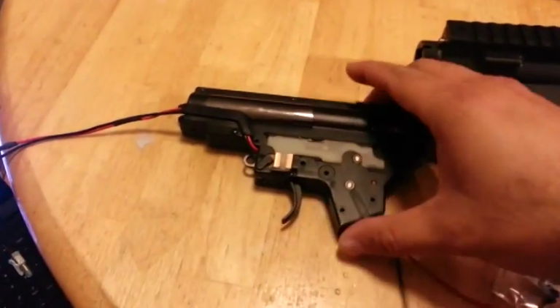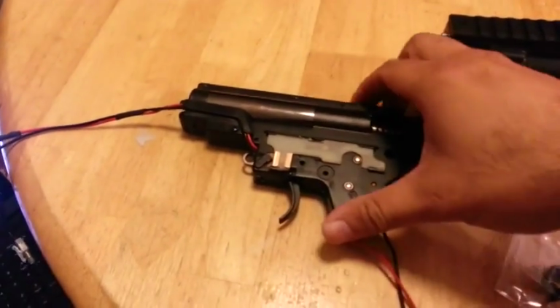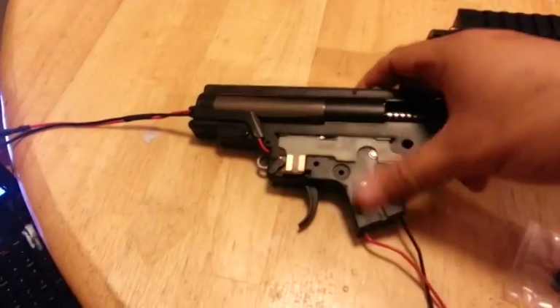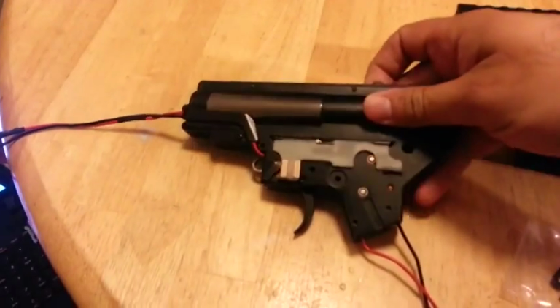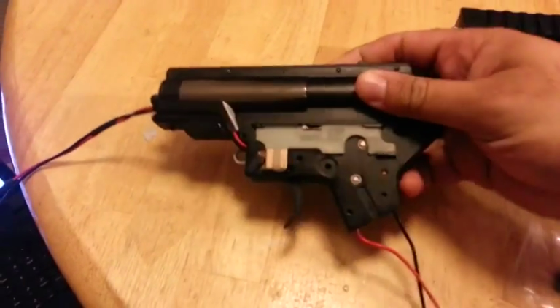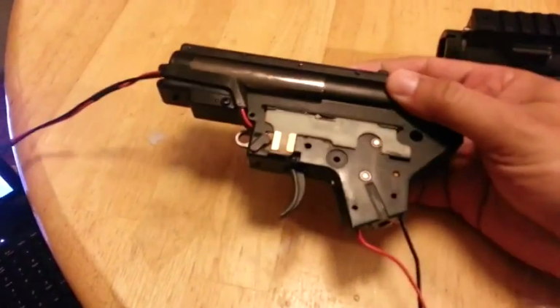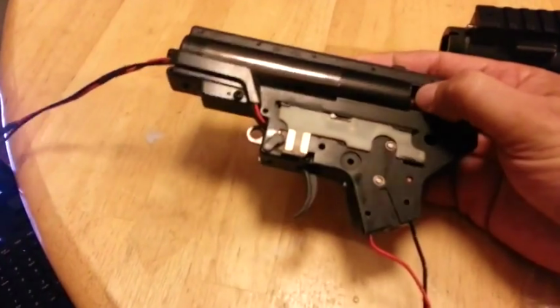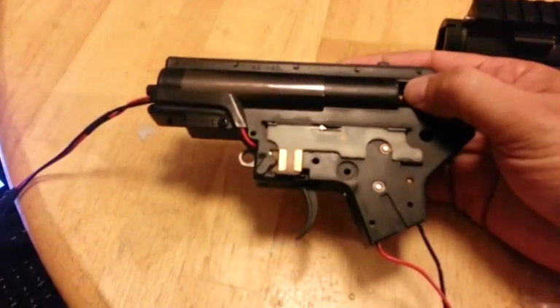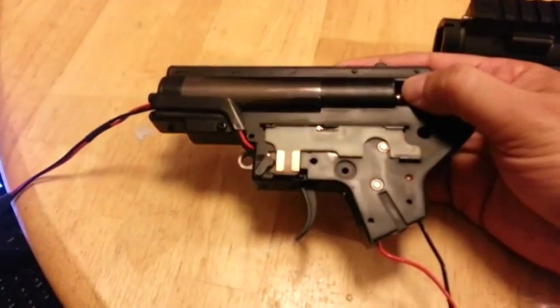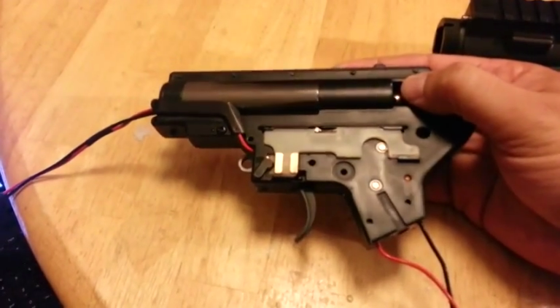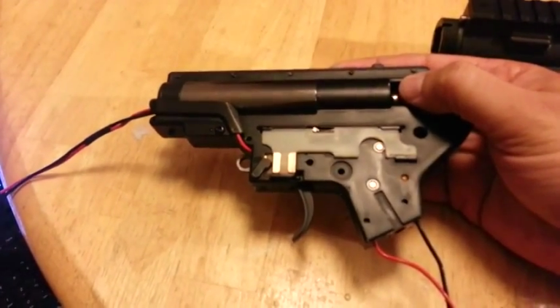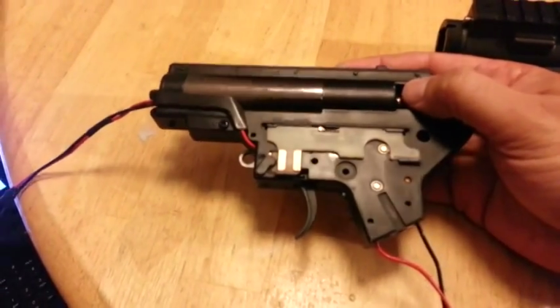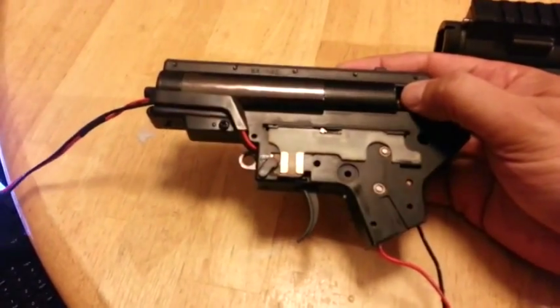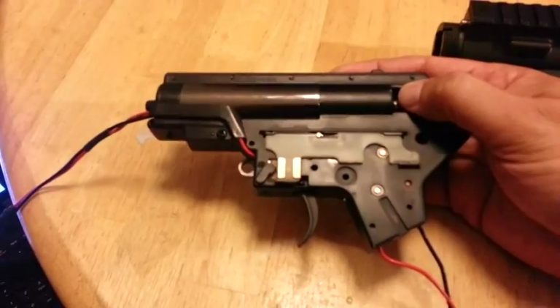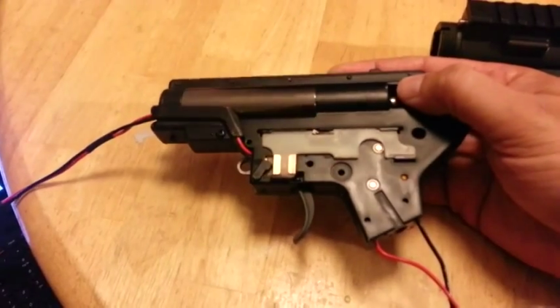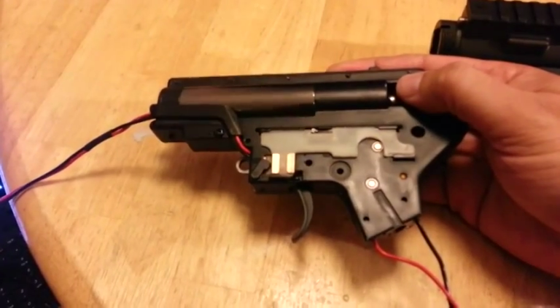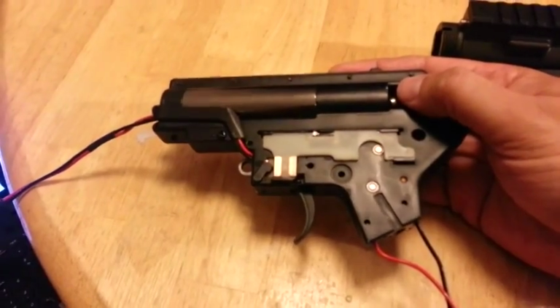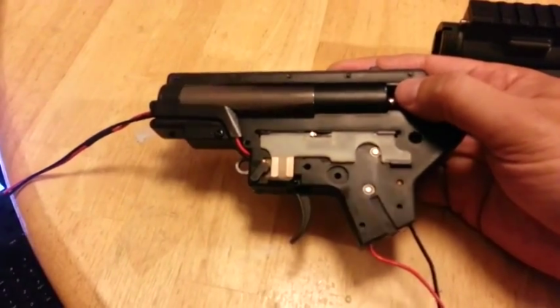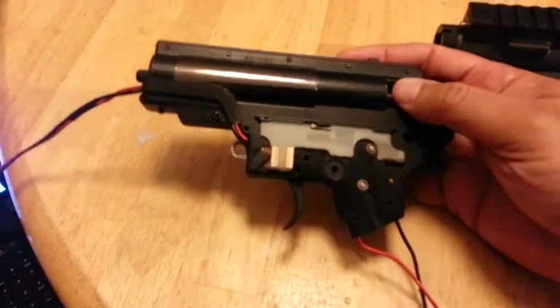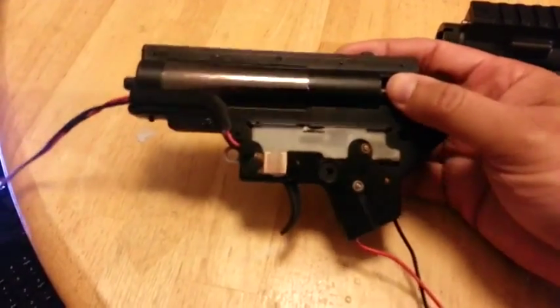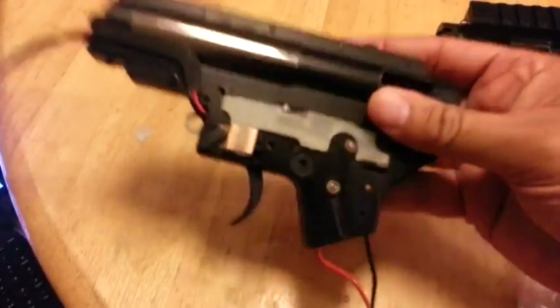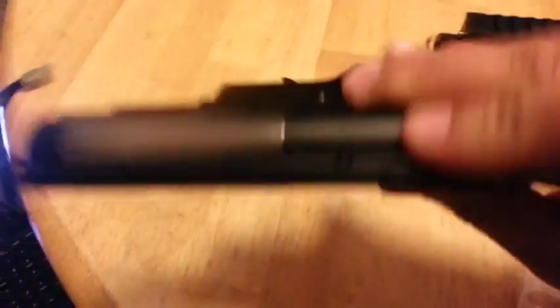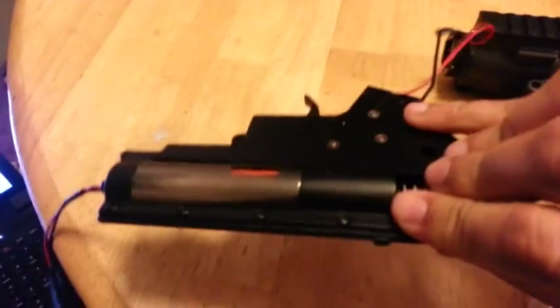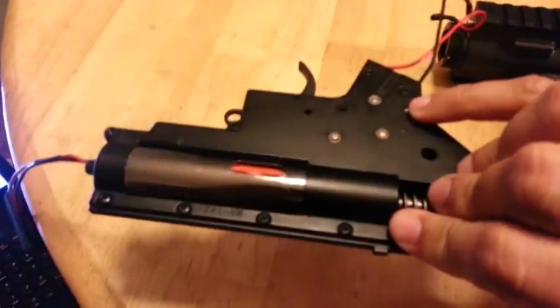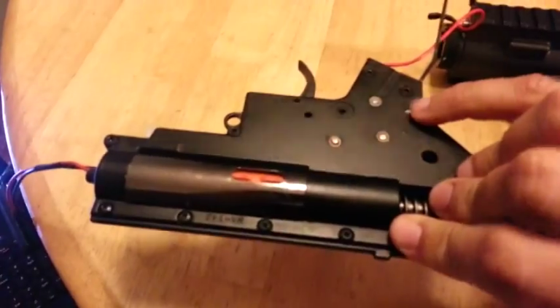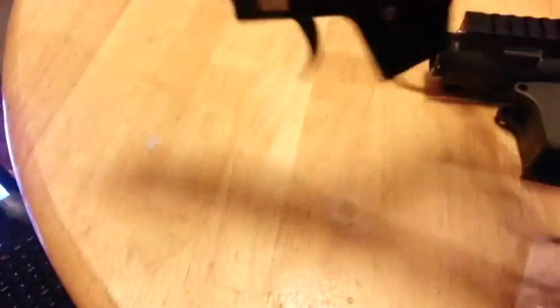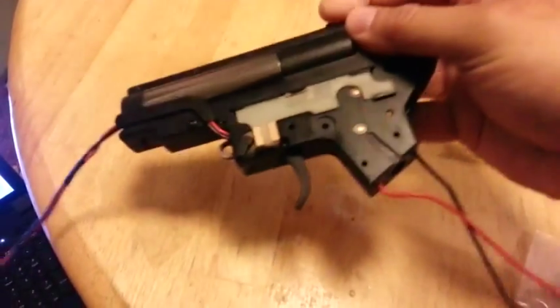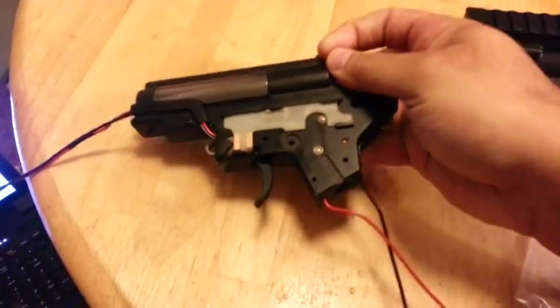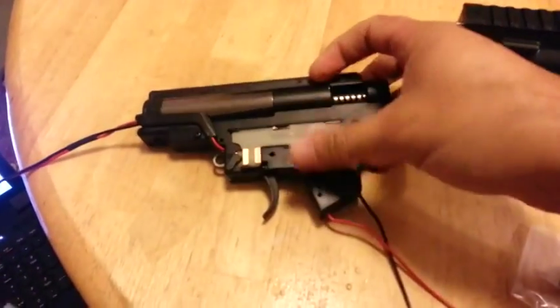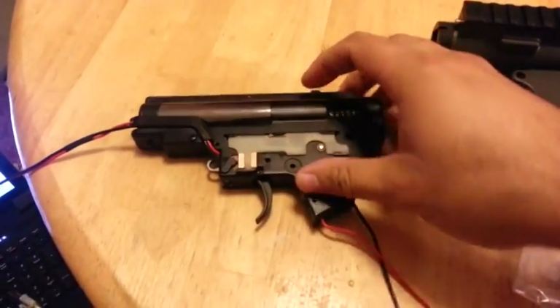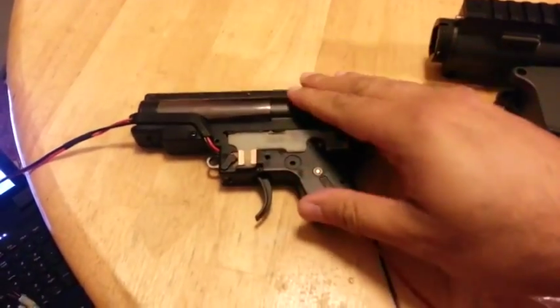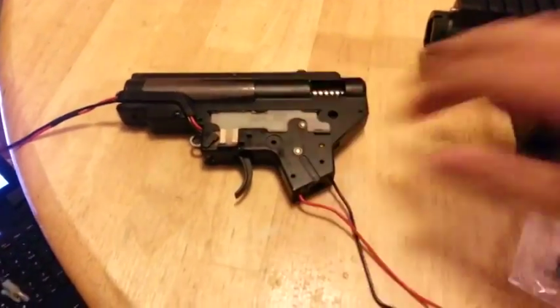Got here a JG version 2 gearbox — metal gears, 400 feet per second, lipo ready, brand new. Got a few of these.